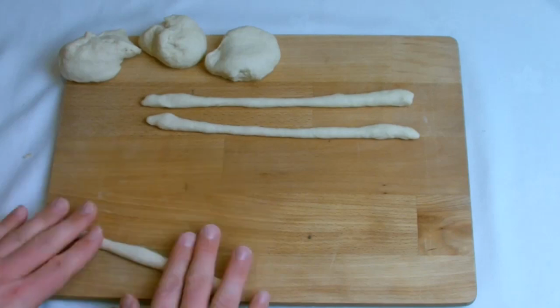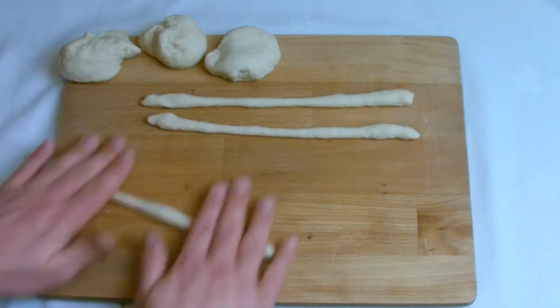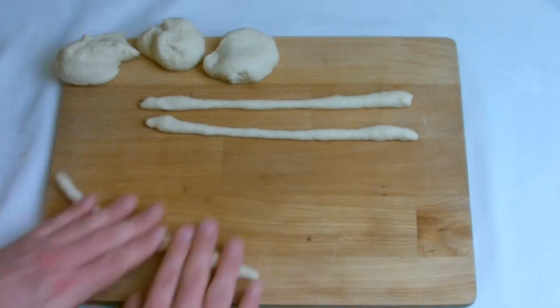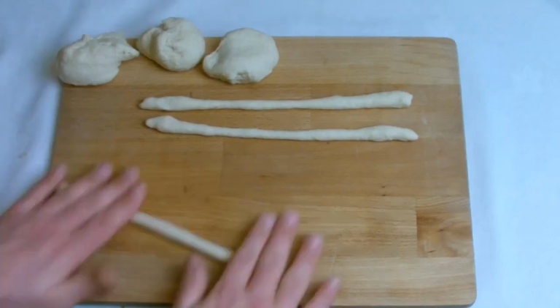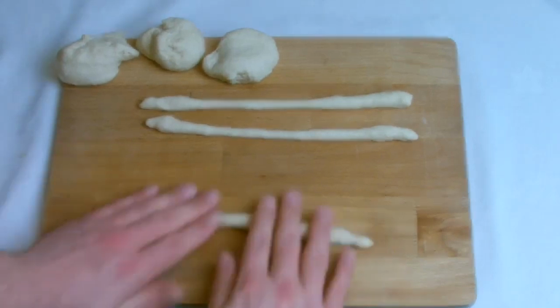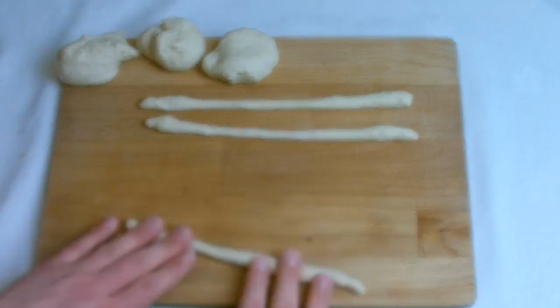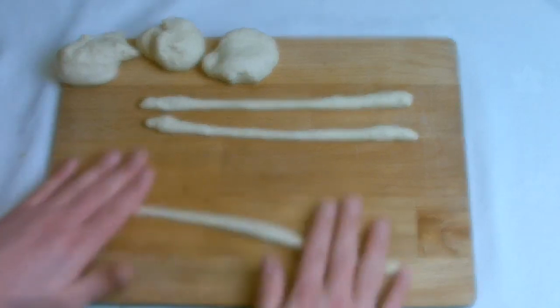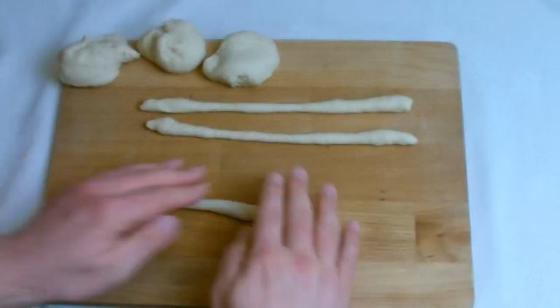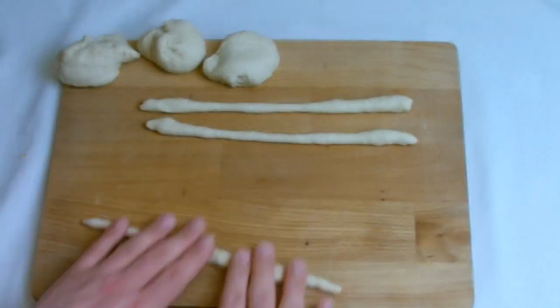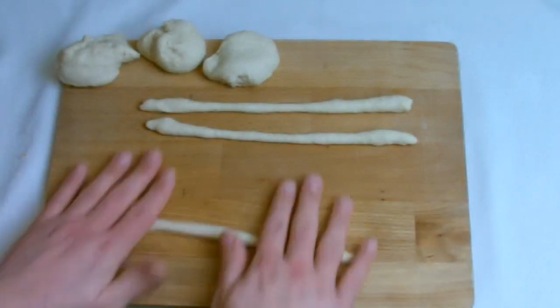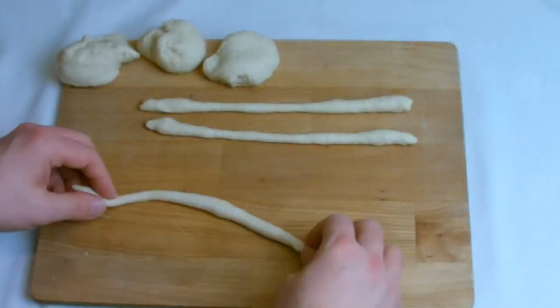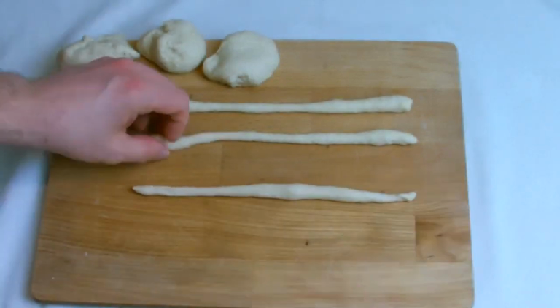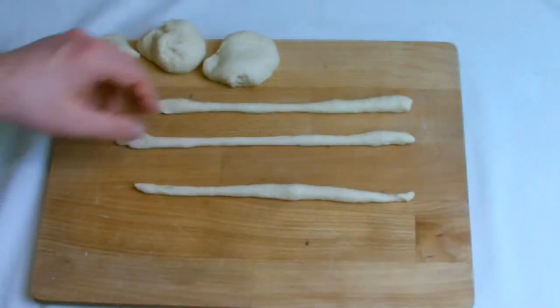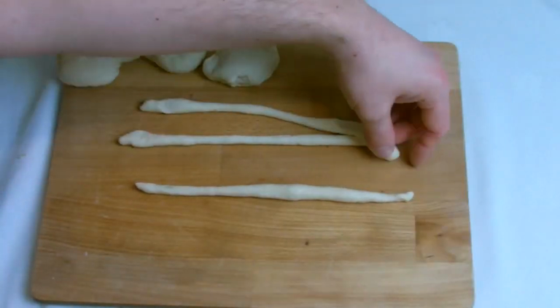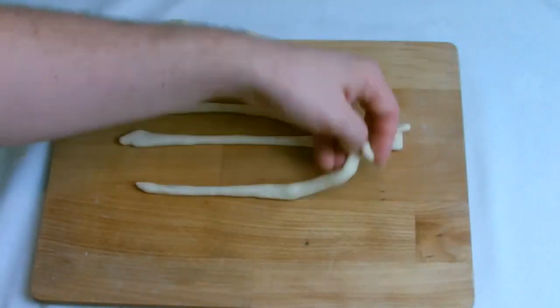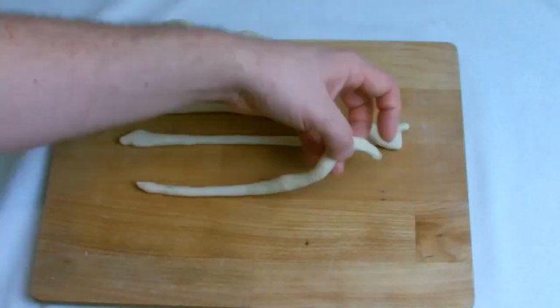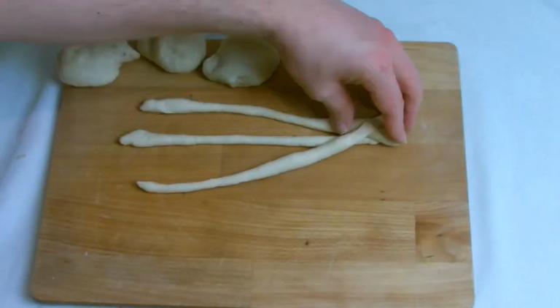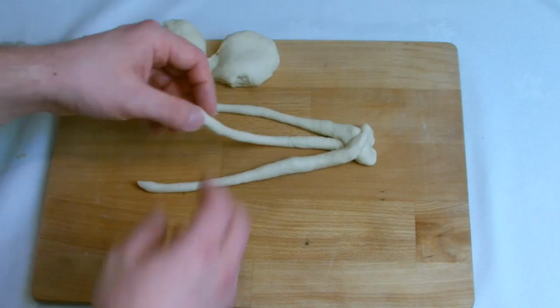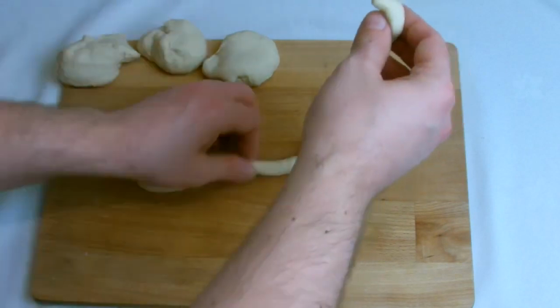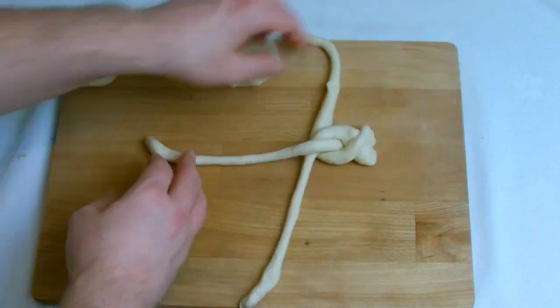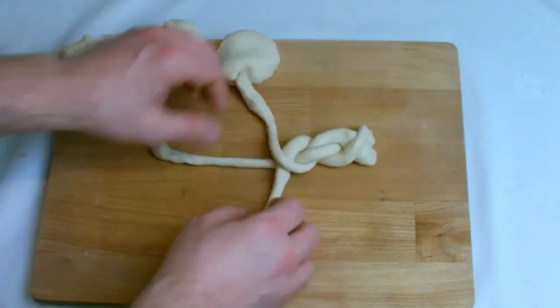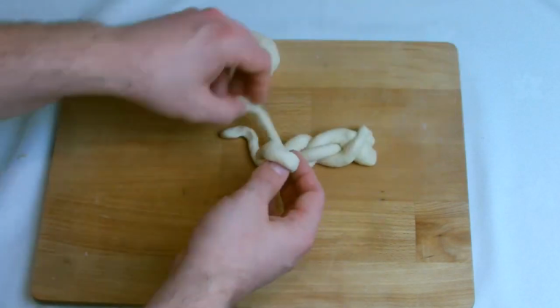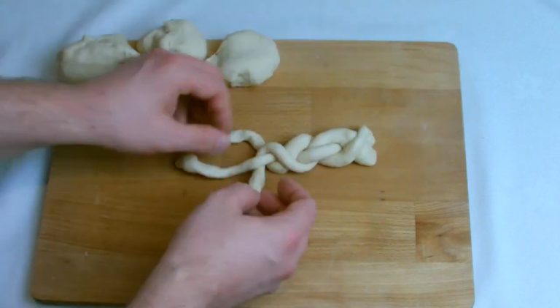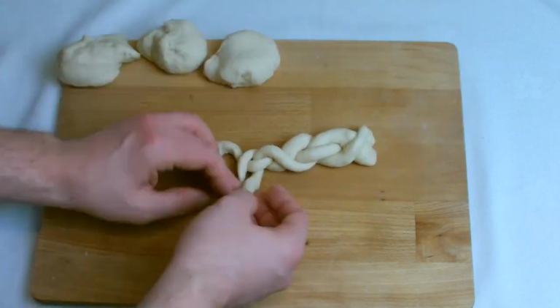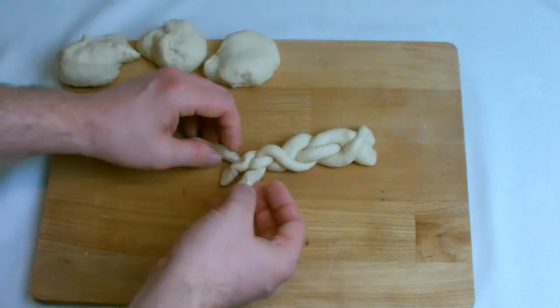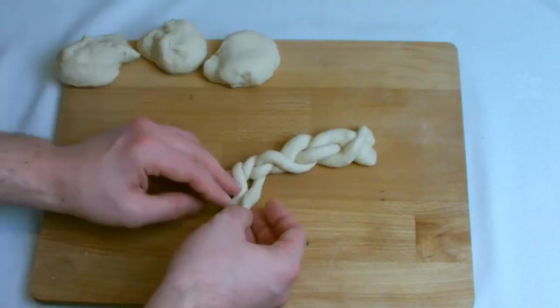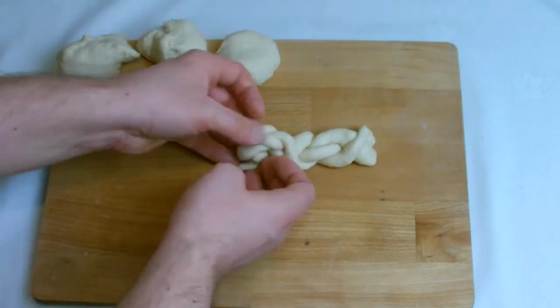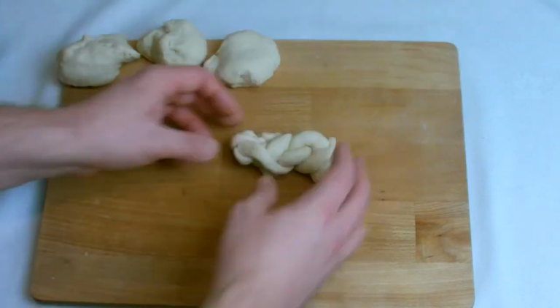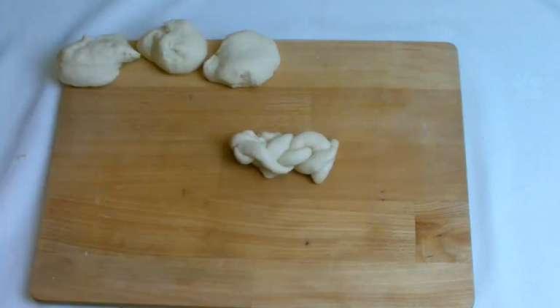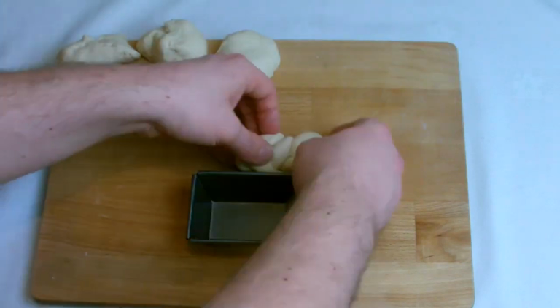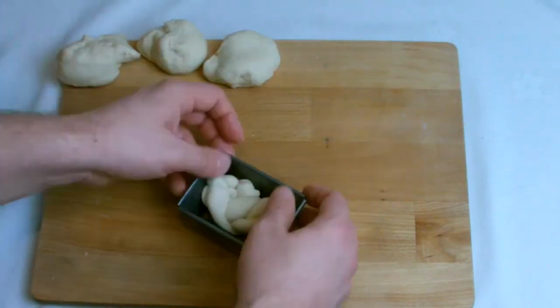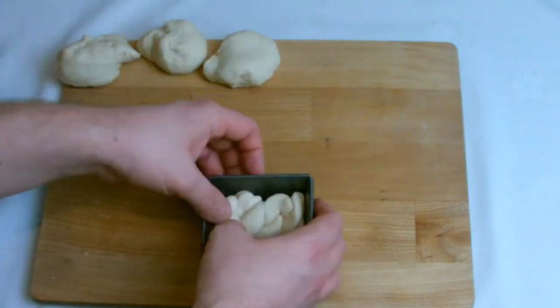You will see that the plaits I have made aren't the perfect shape for a plait, but the way the bread rises and proves up in the tin it is not overly important to have the perfect plait as it would be for something else in cooking.